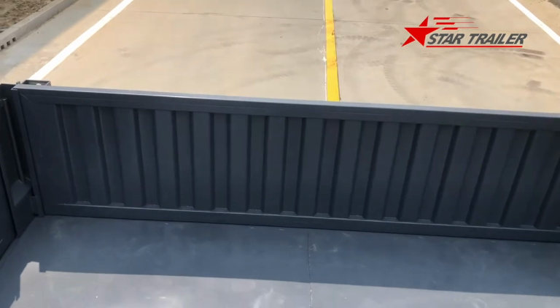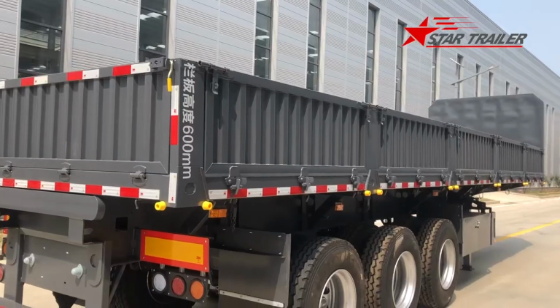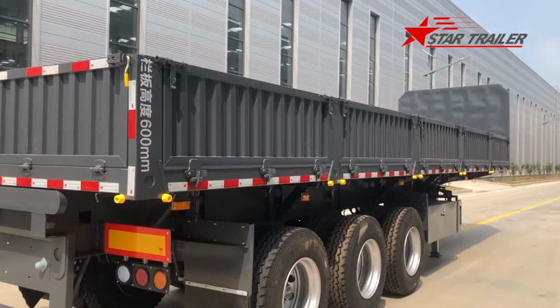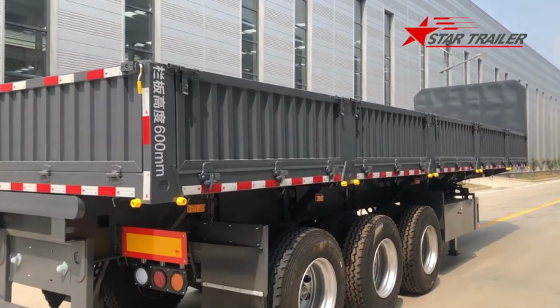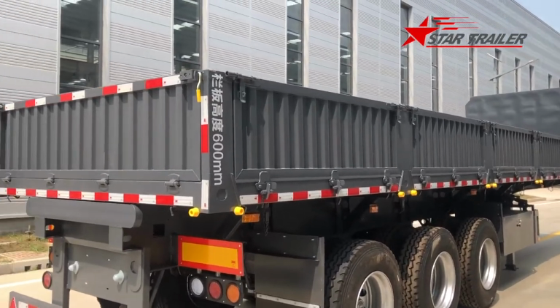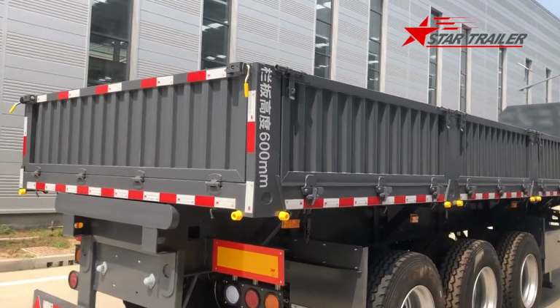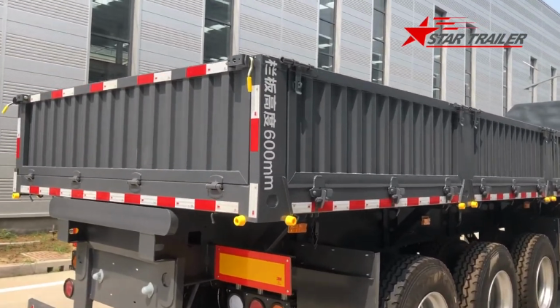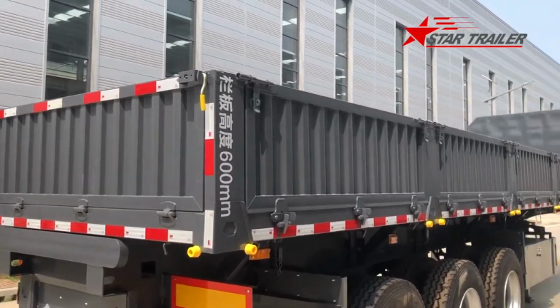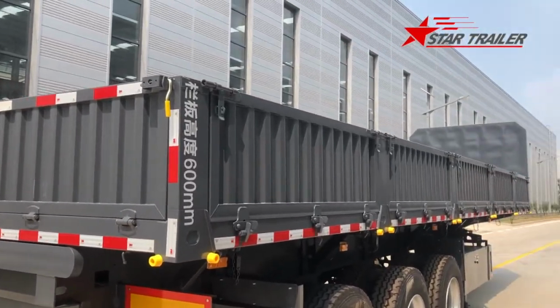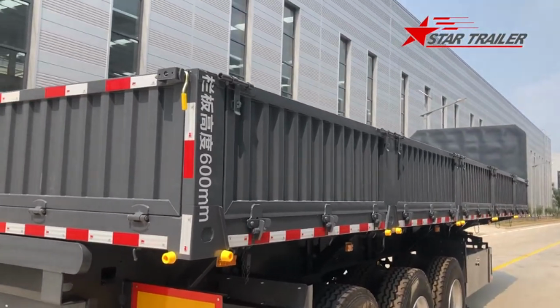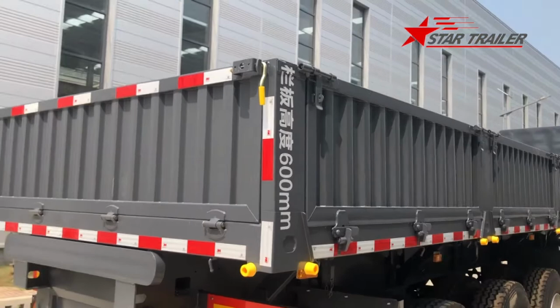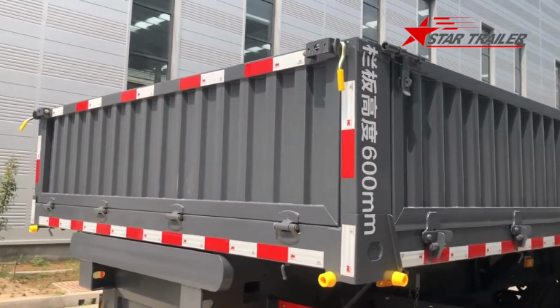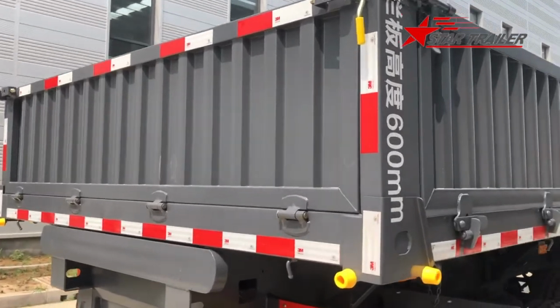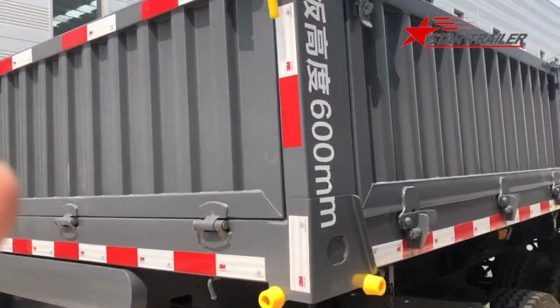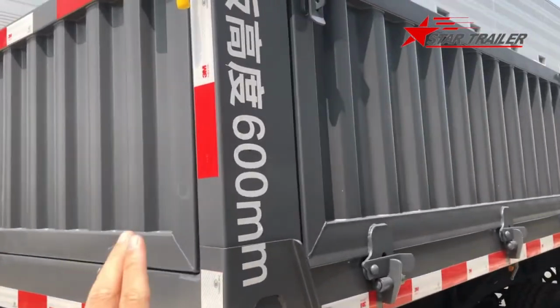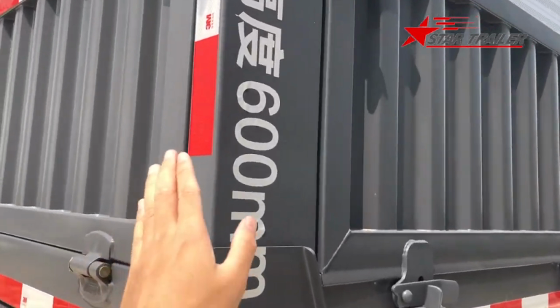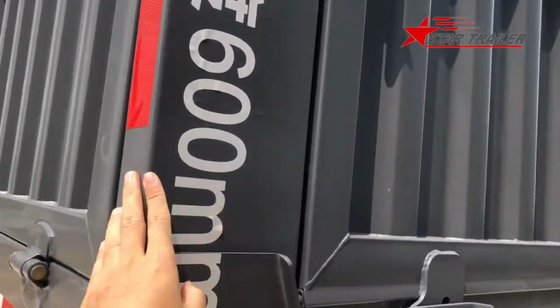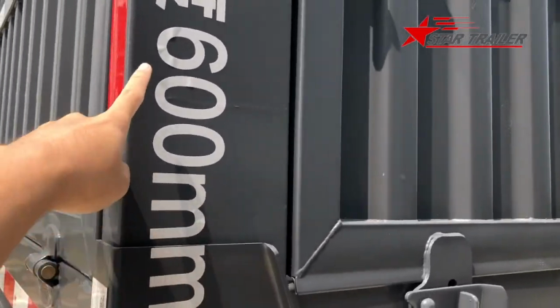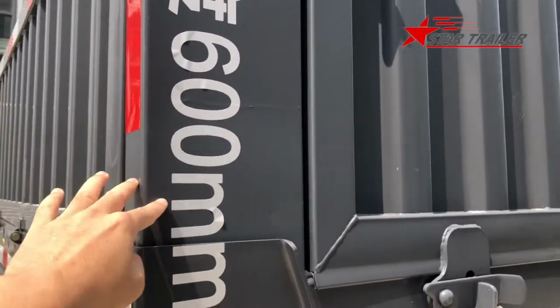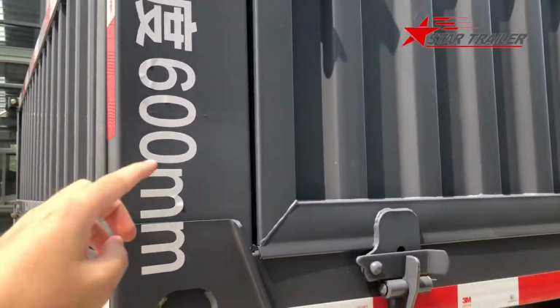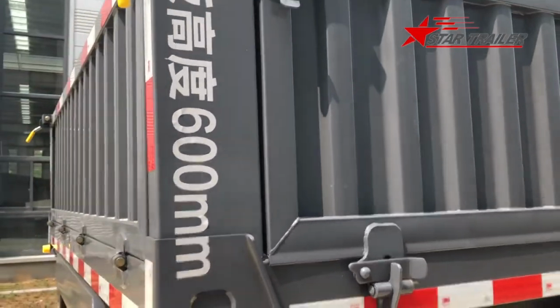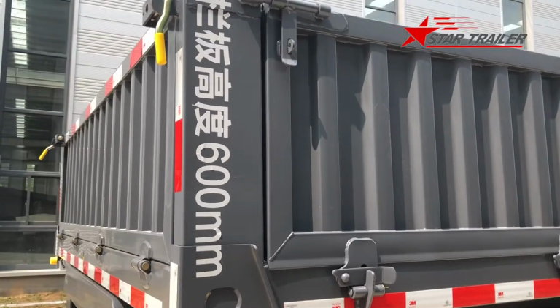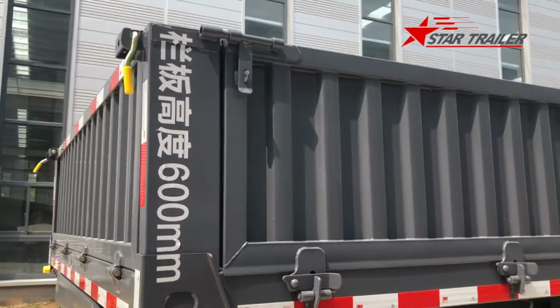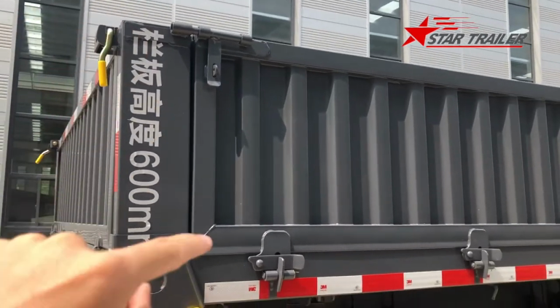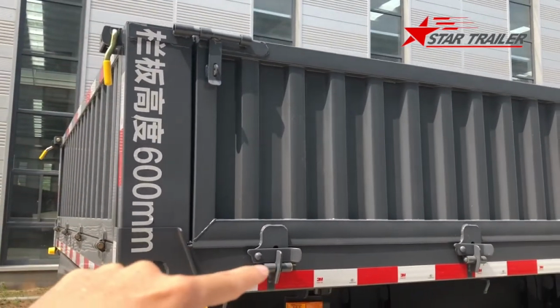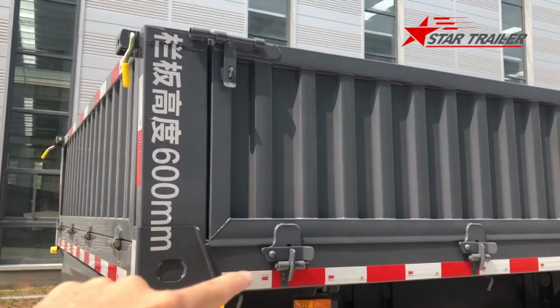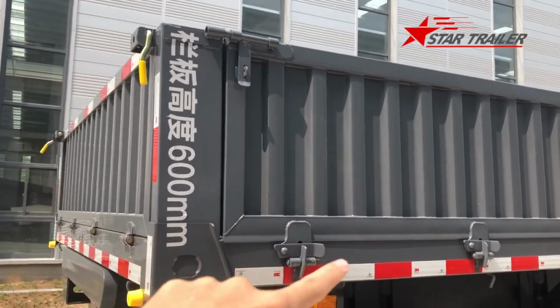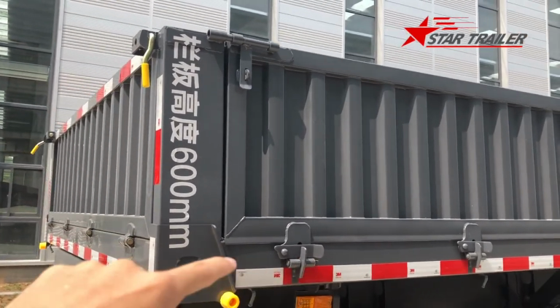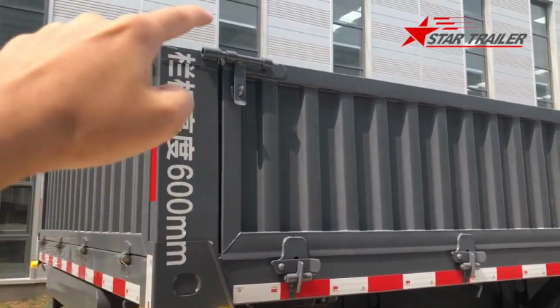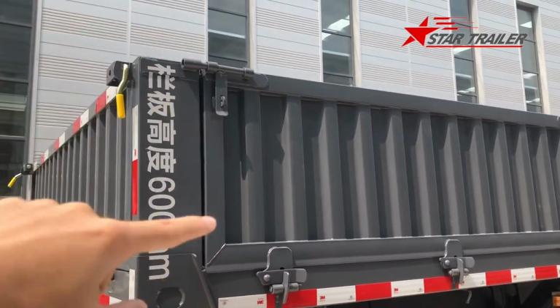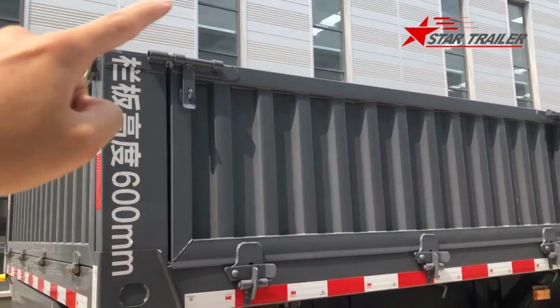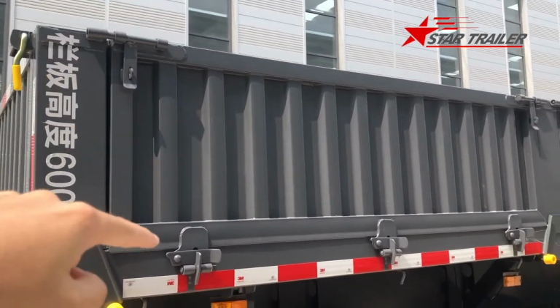Coming down from the top, we can see the superstructure. Here you can see the post. We have a 600mm post - from the side beam to the top, it is 600mm.